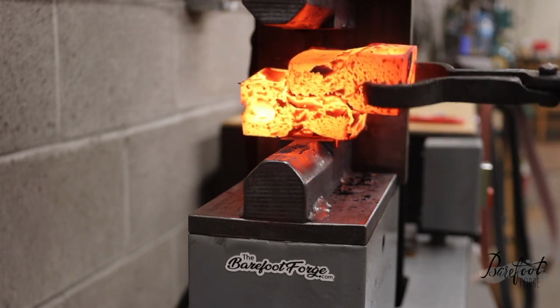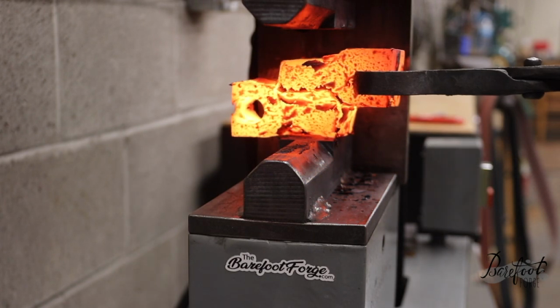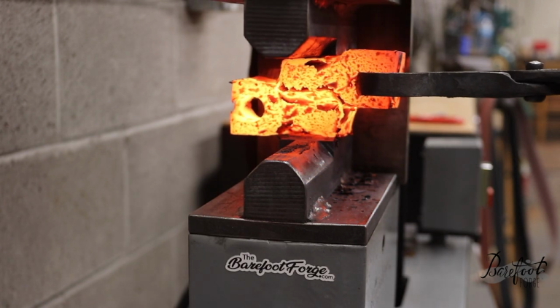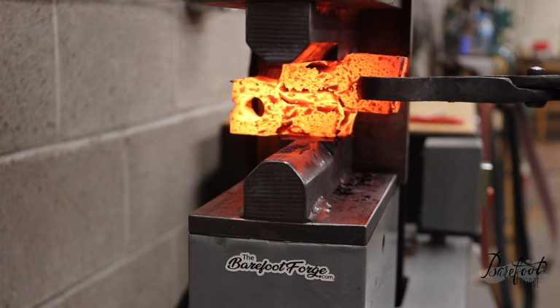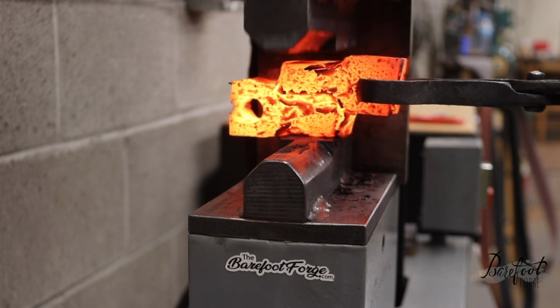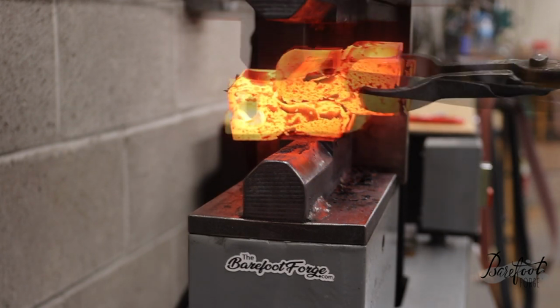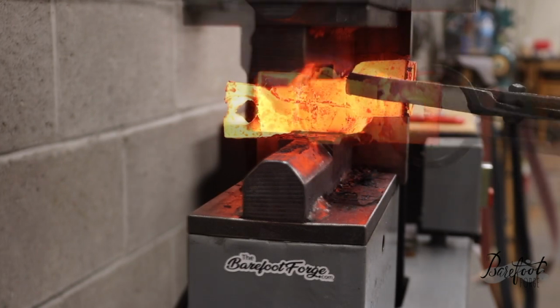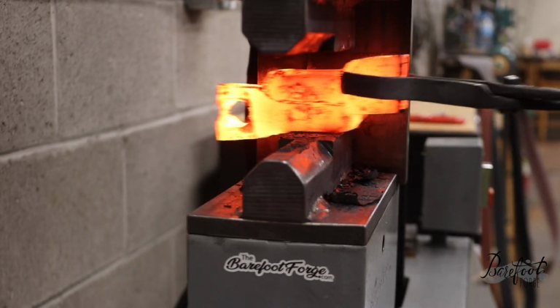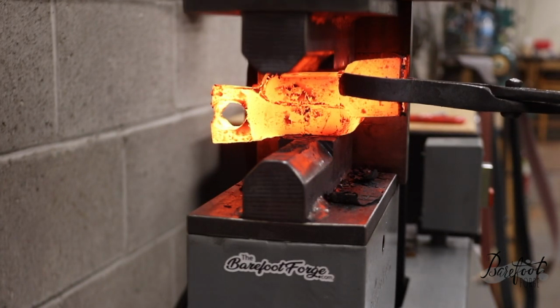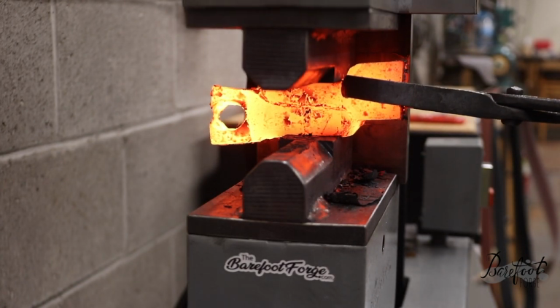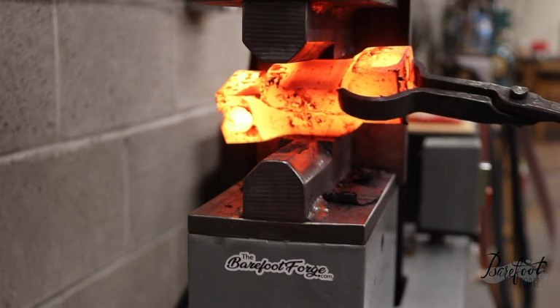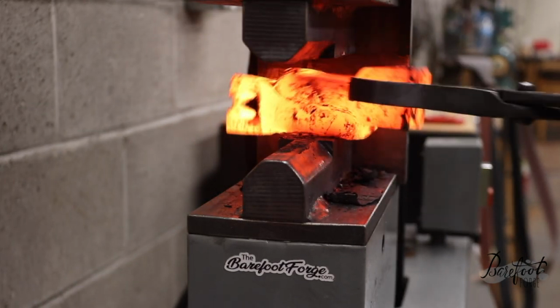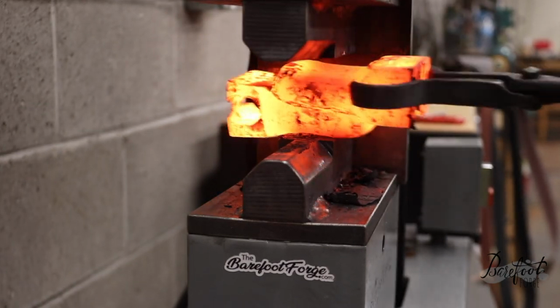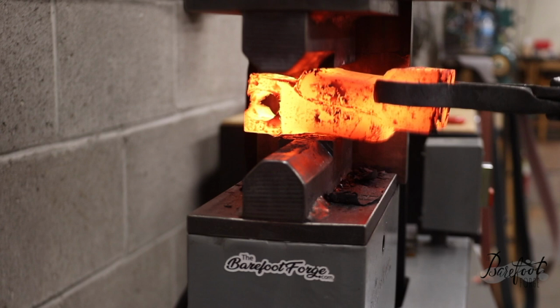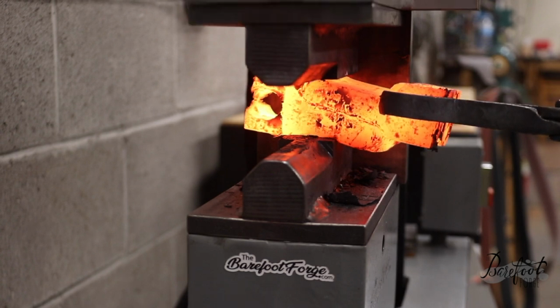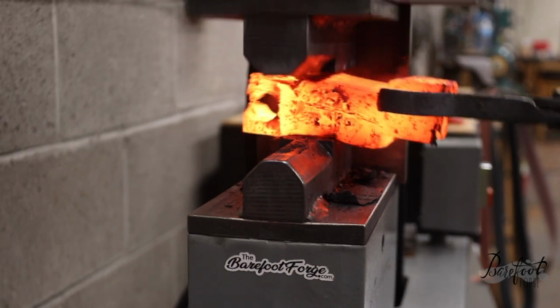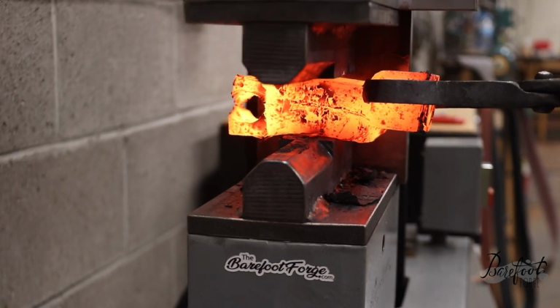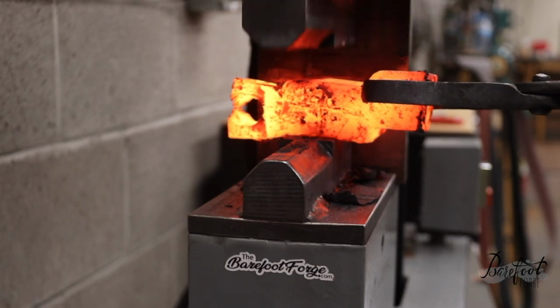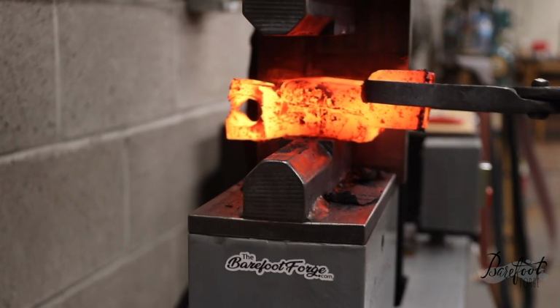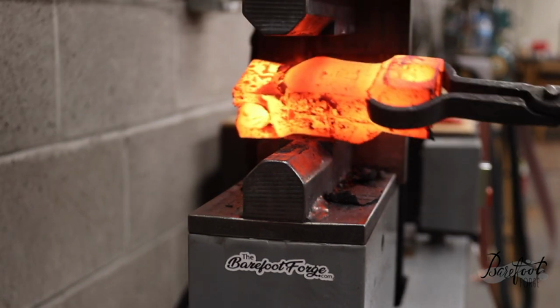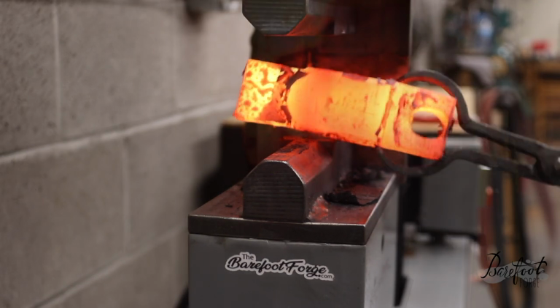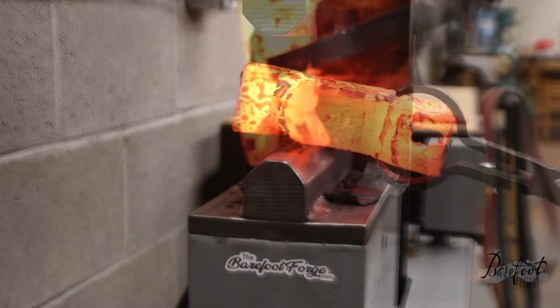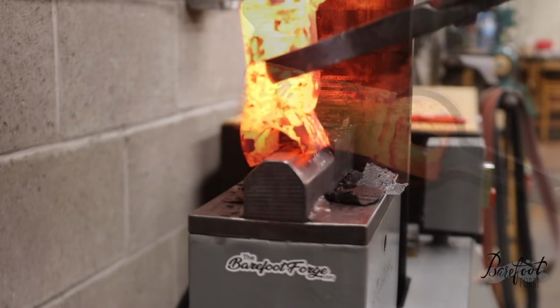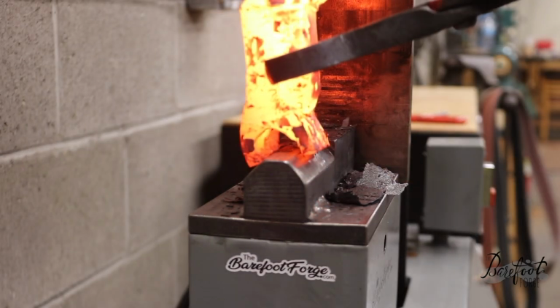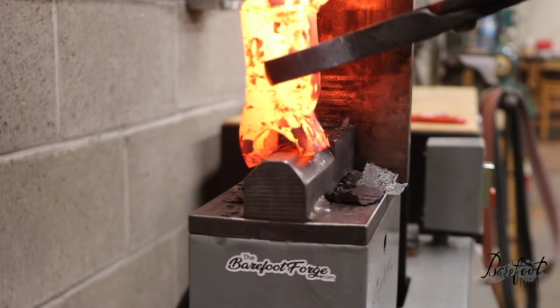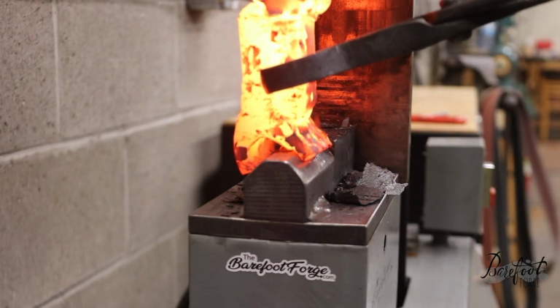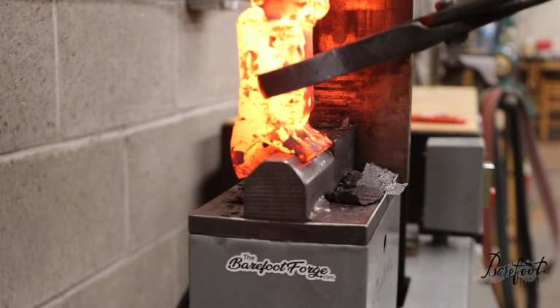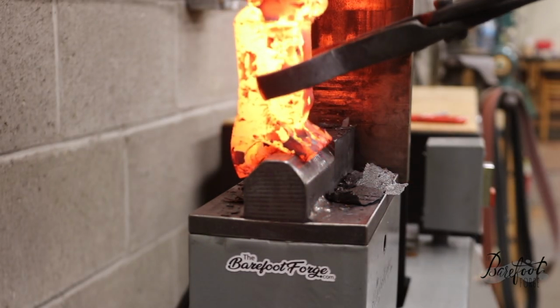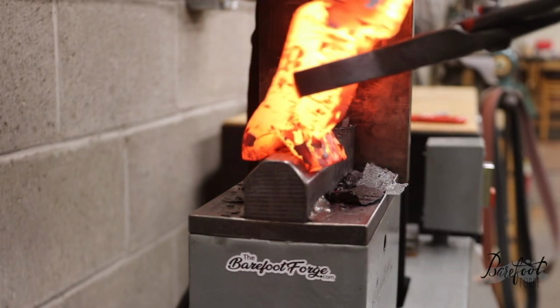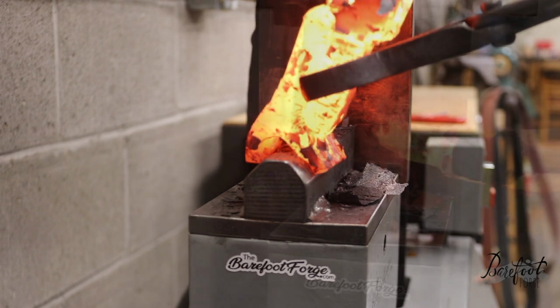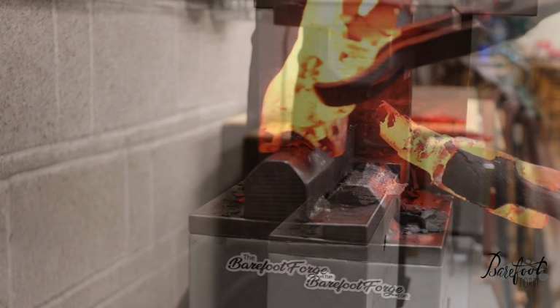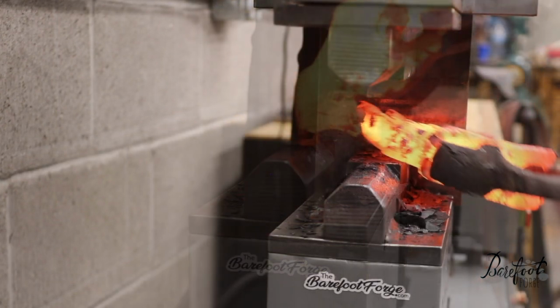You could do this by hand with a sledgehammer, but this thing beats the crap out of beating the crap out of this thing. We are lazy here, and this tool gets it done. Look at it — it looks like a shark now.